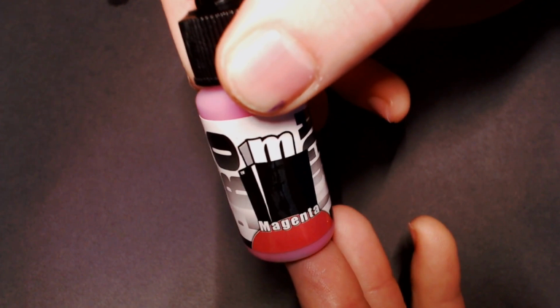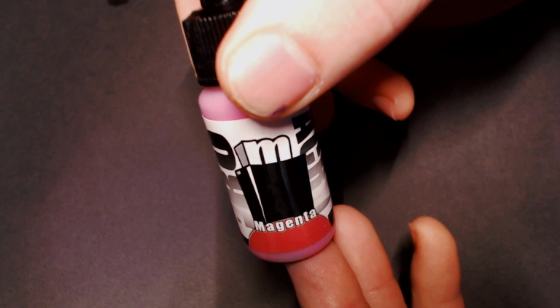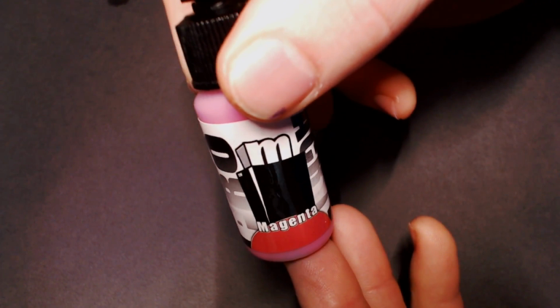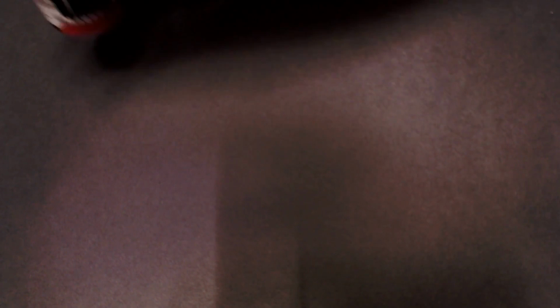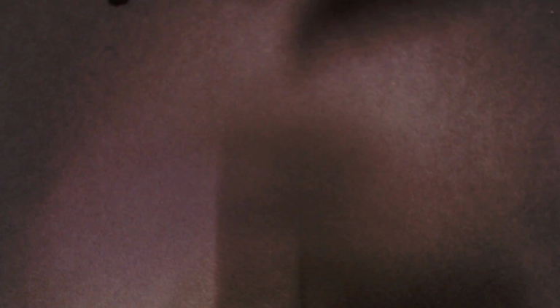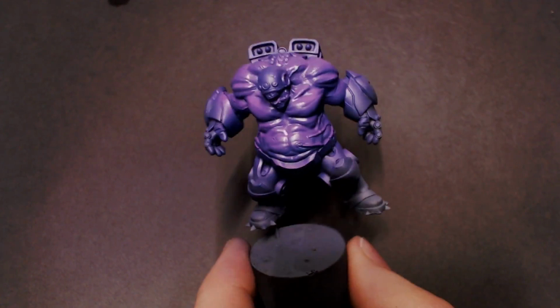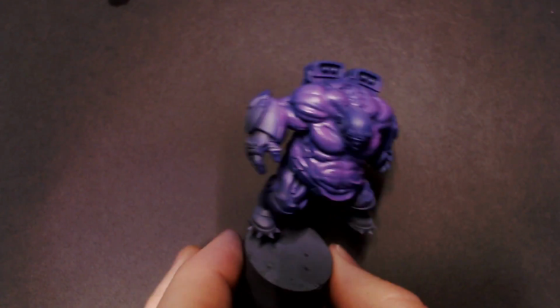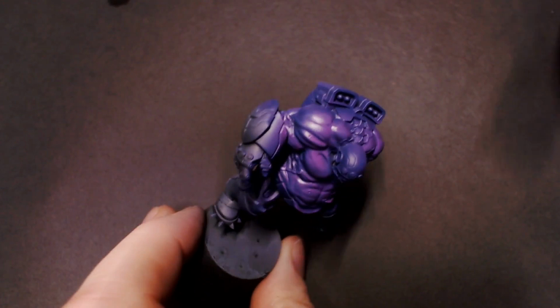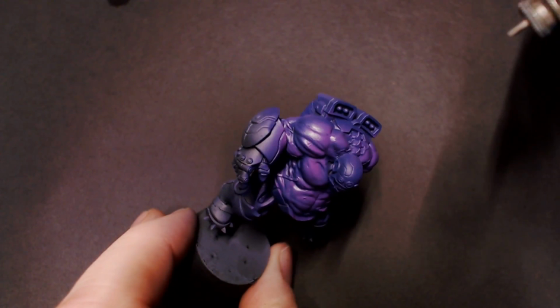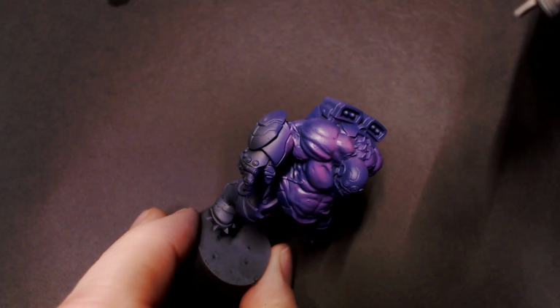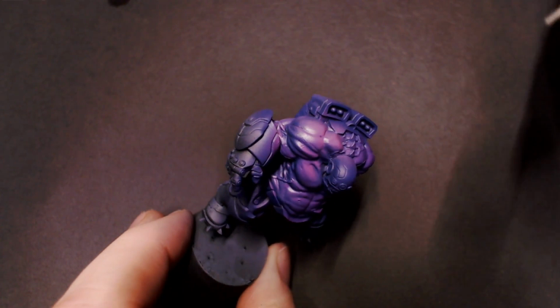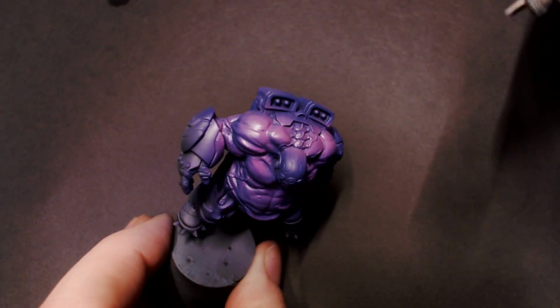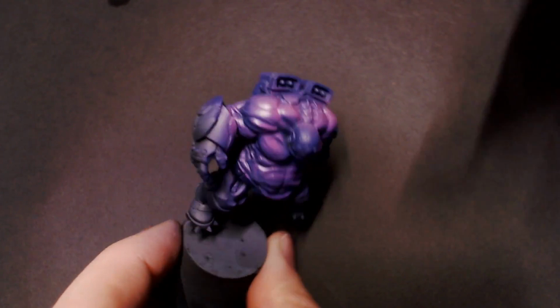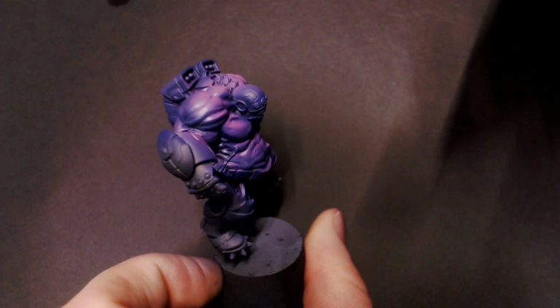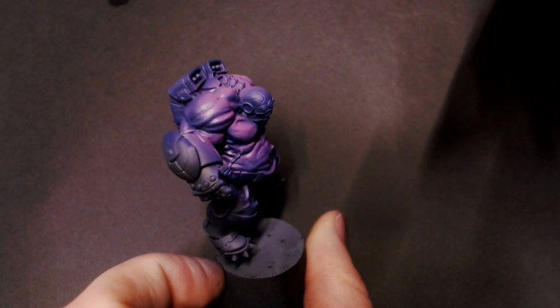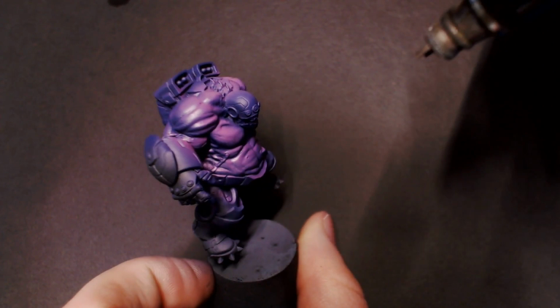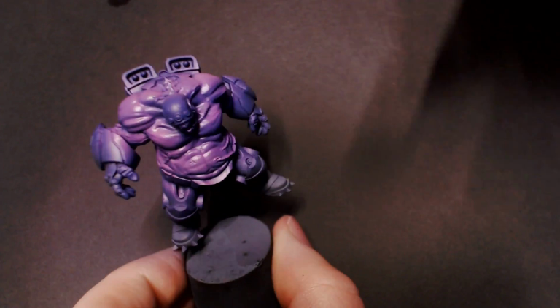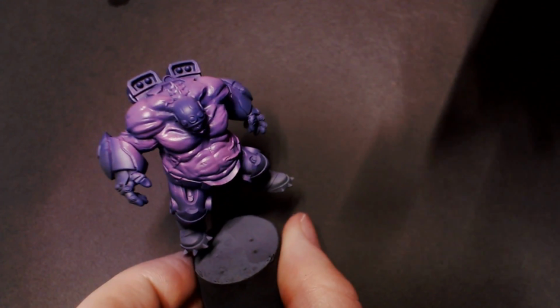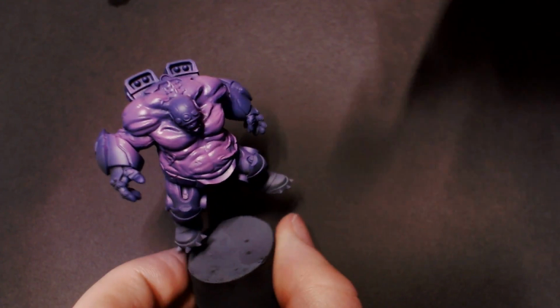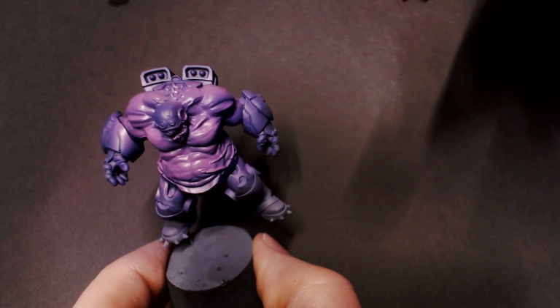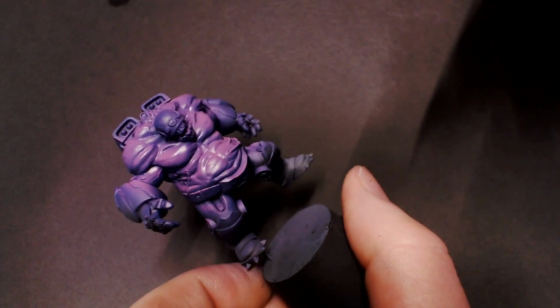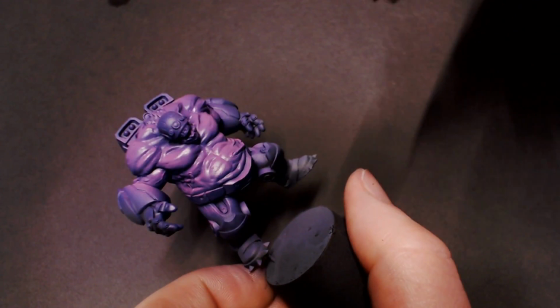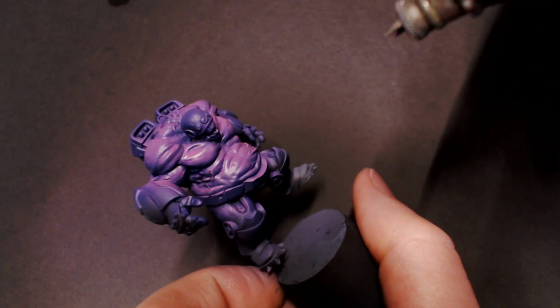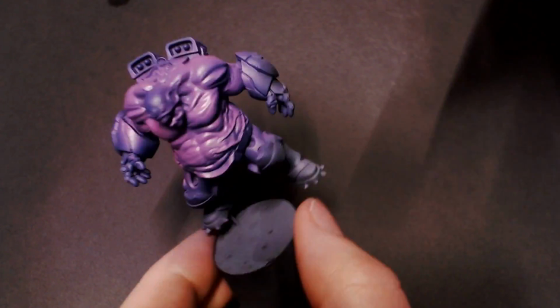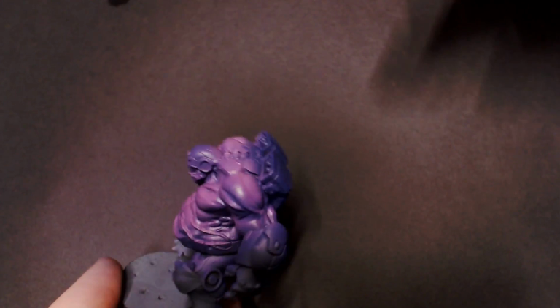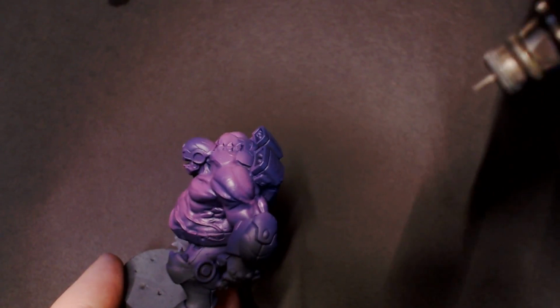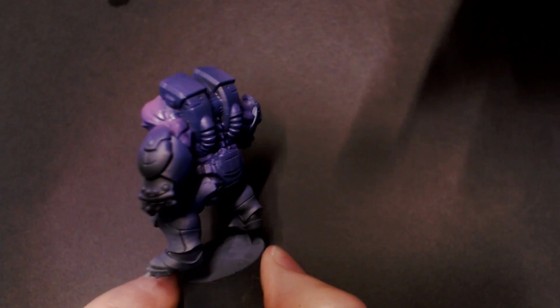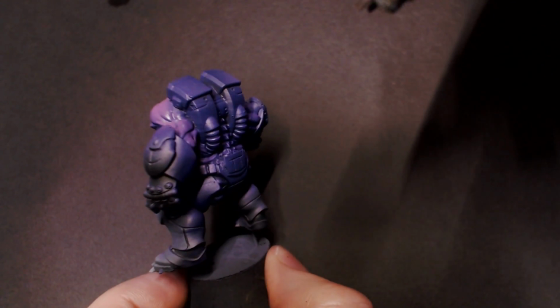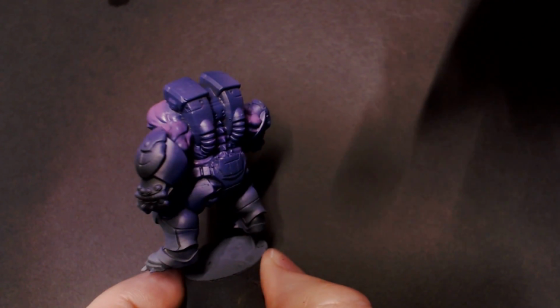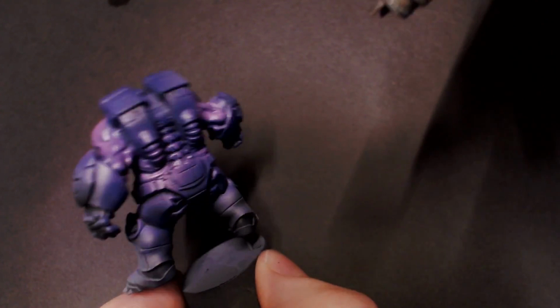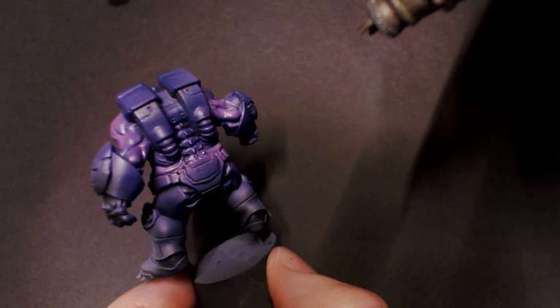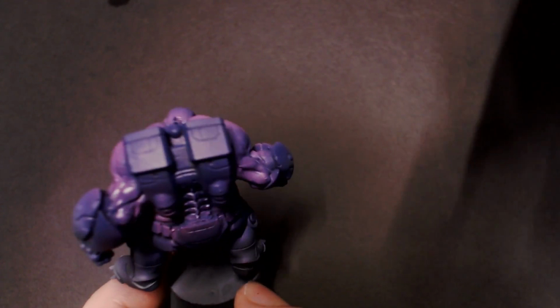After that, I'm pulling out some magenta from Pro Acryl — this is a nice purpley-pink color, very light. We're going to go over those highest detail areas of the muscles one more time, just to brighten that highlight up a little bit.